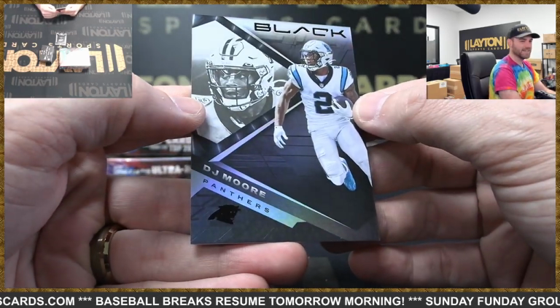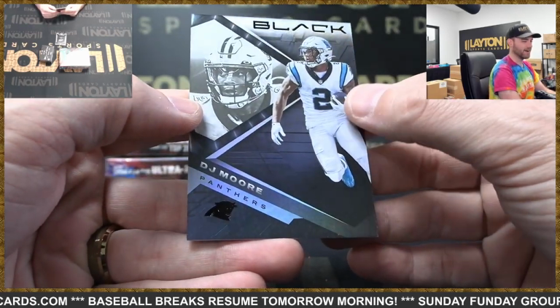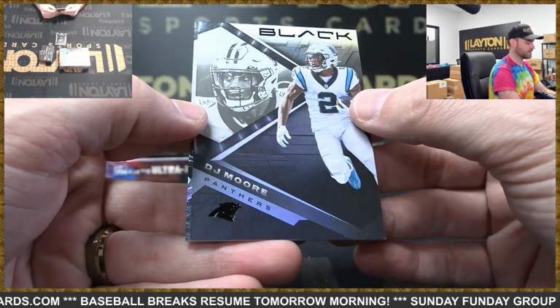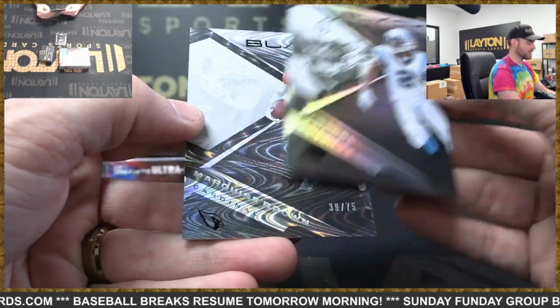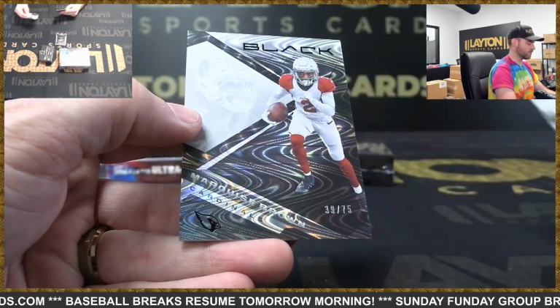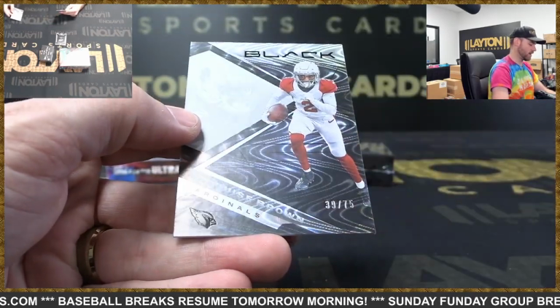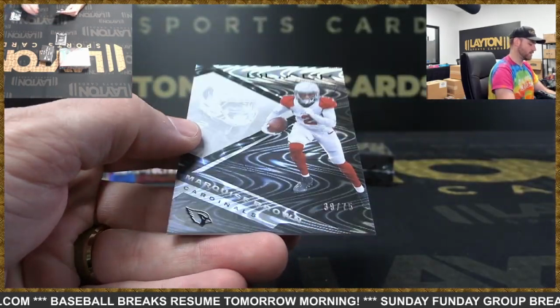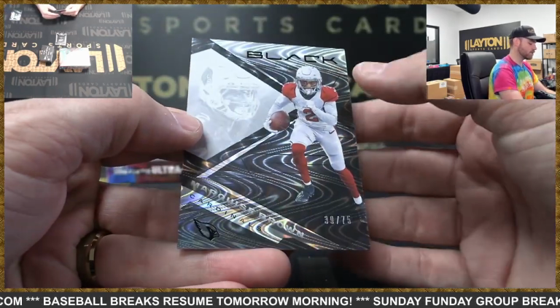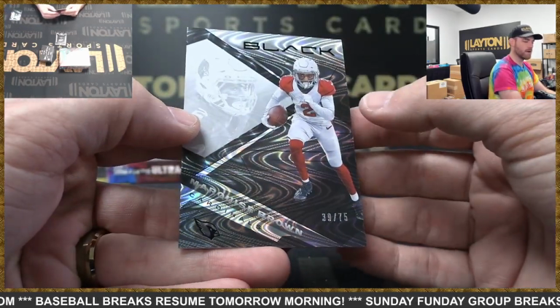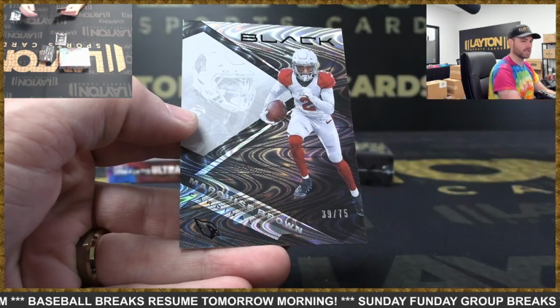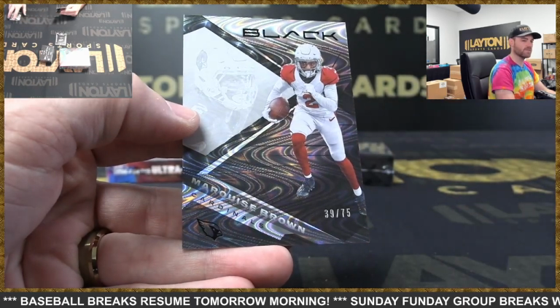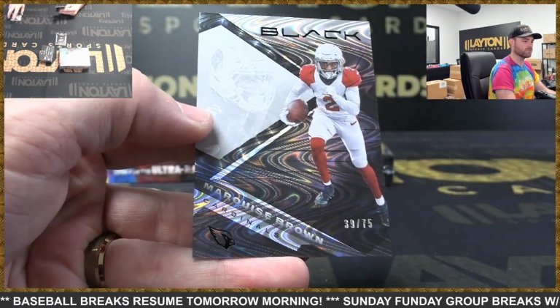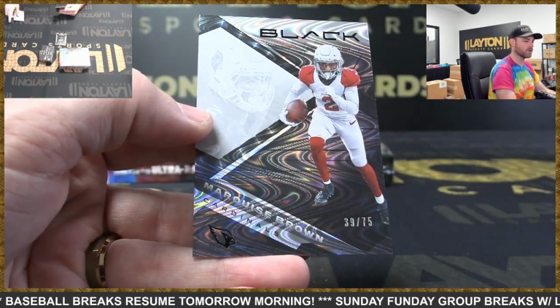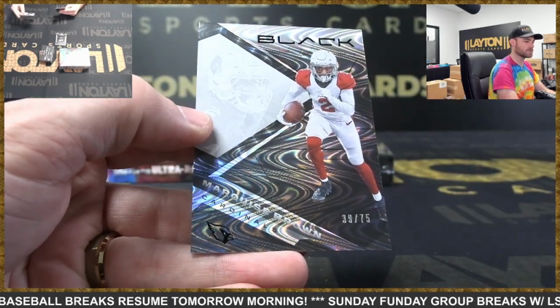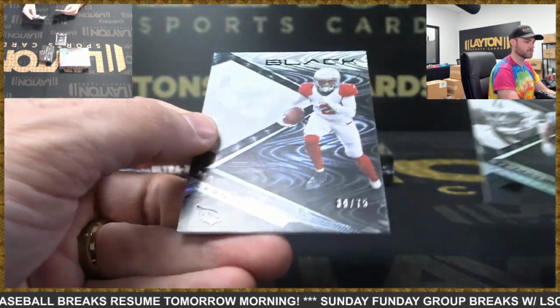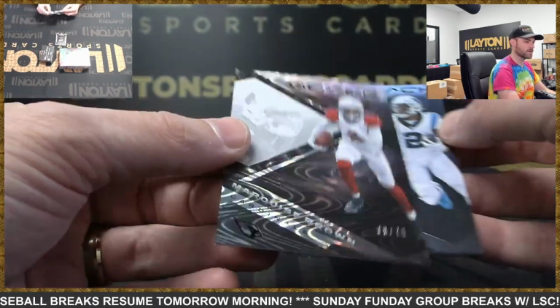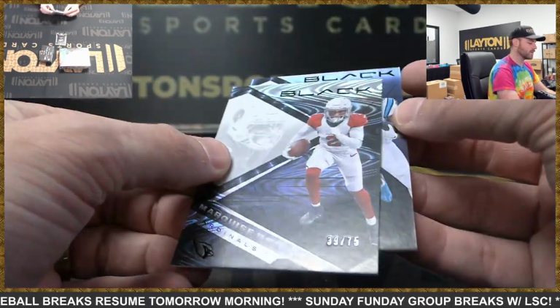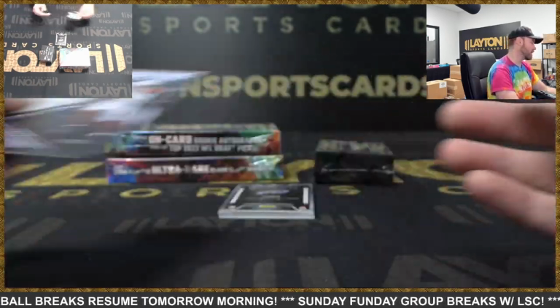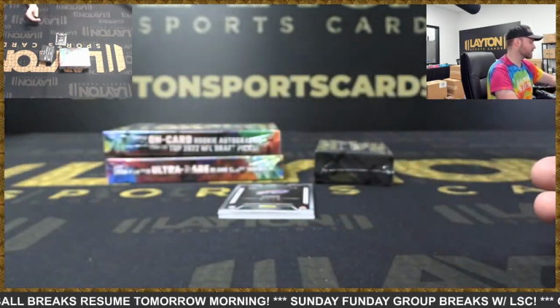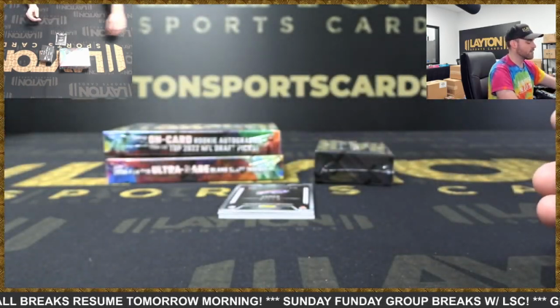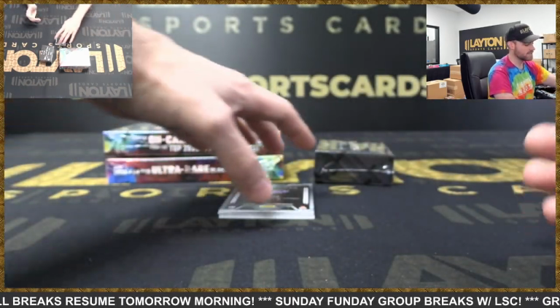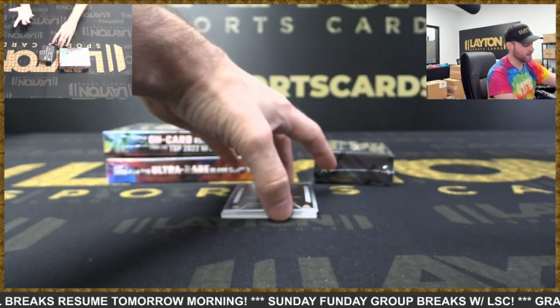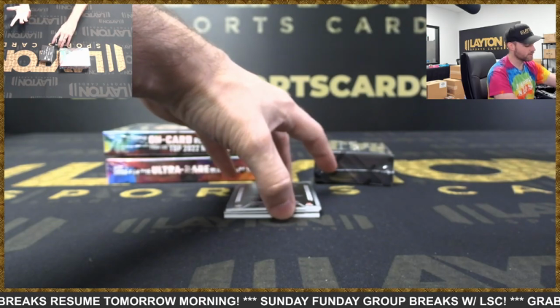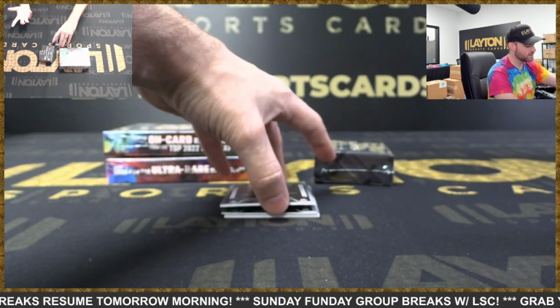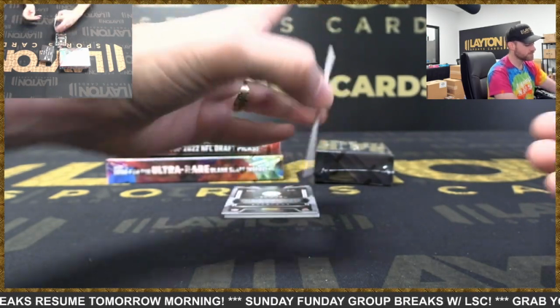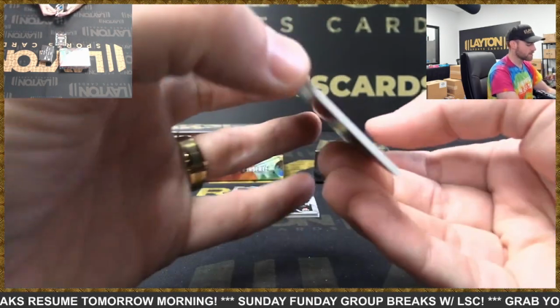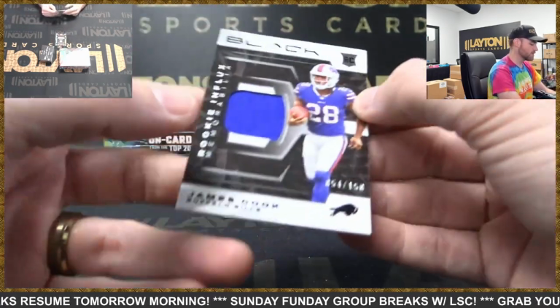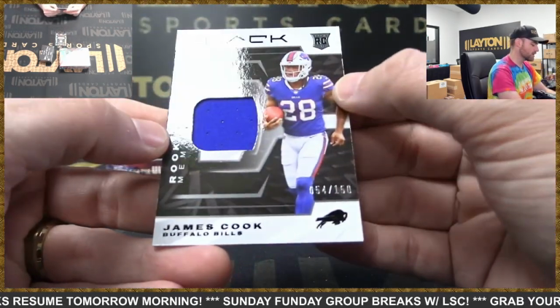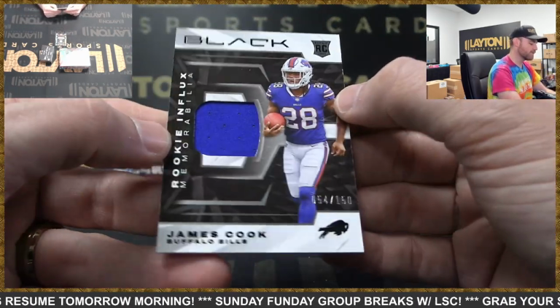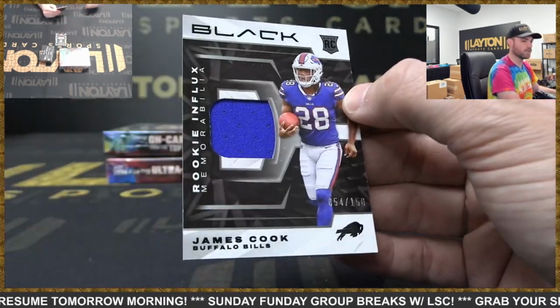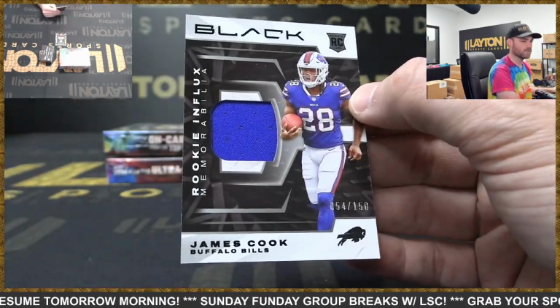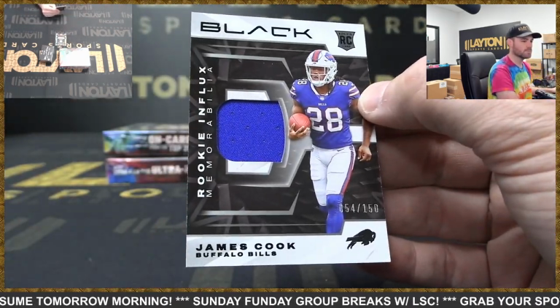Panthers — DJ Moore with a Marquise Brown, 39 of 75. Cardinals — oh yeah, that's right, there's a Flamin' Hot Mountain Dew, there was a Sour Patch cereal as well. James Cook rookie jersey, 54 of 150, Bills.